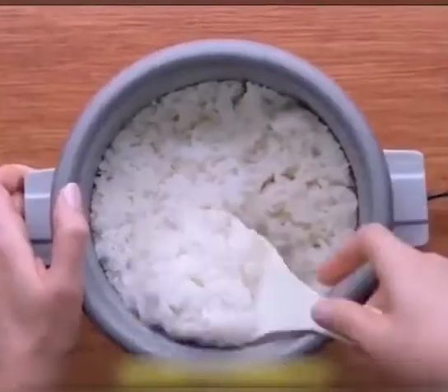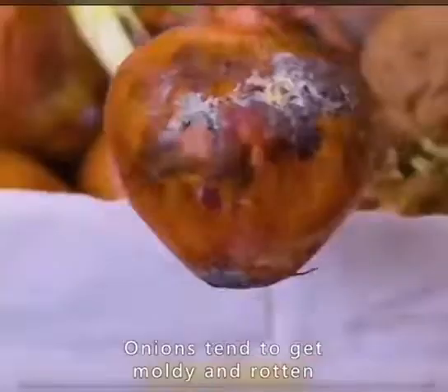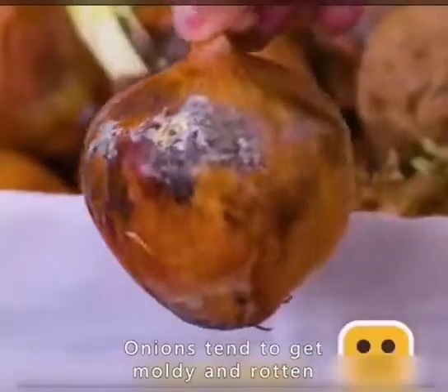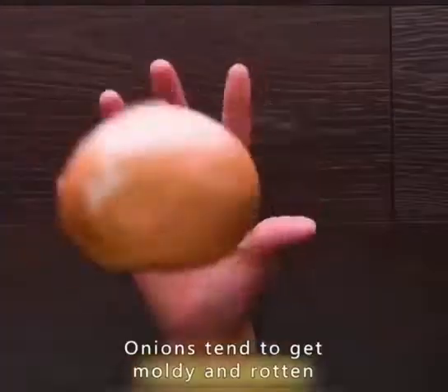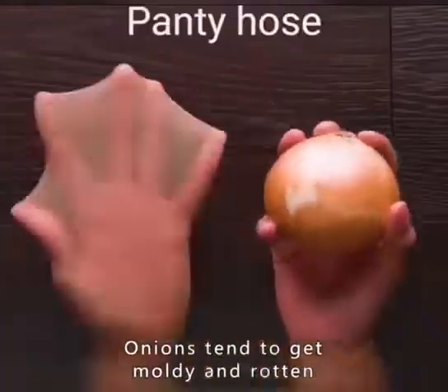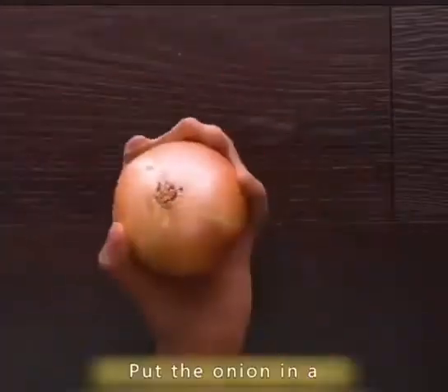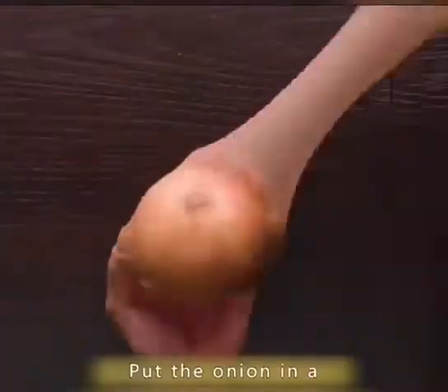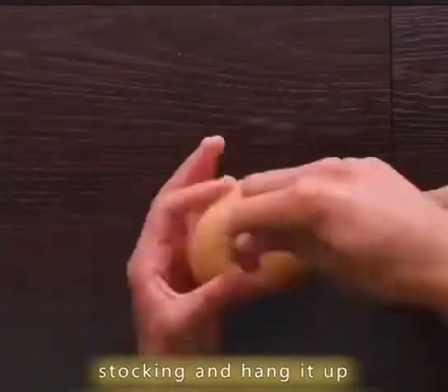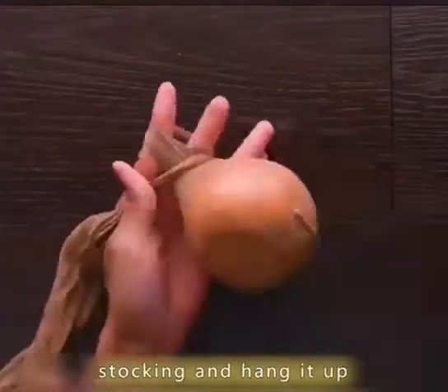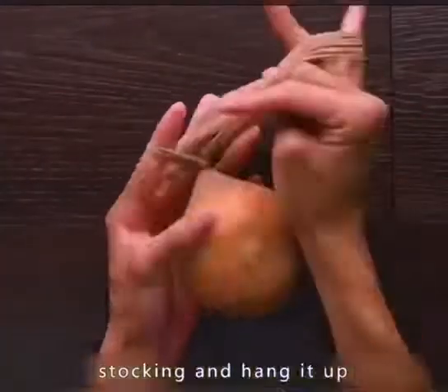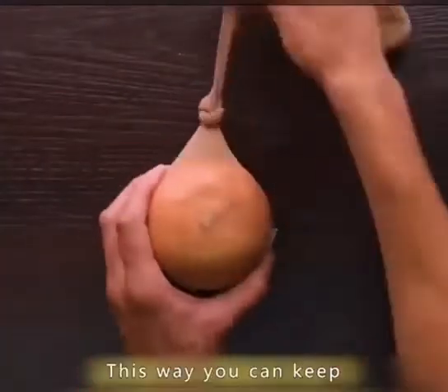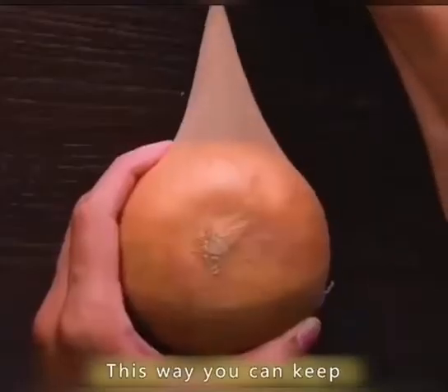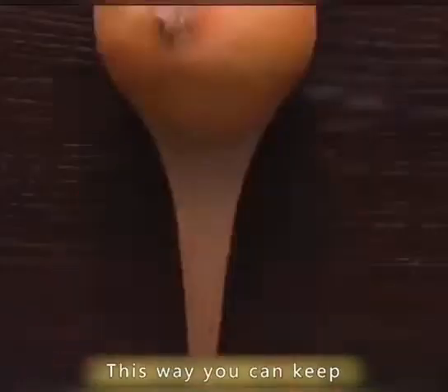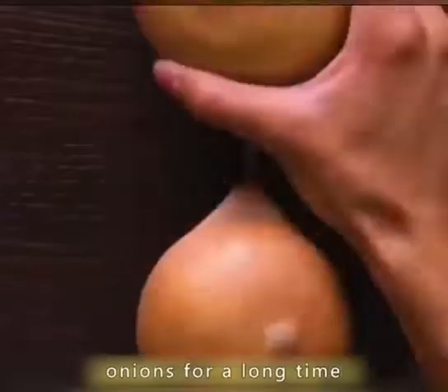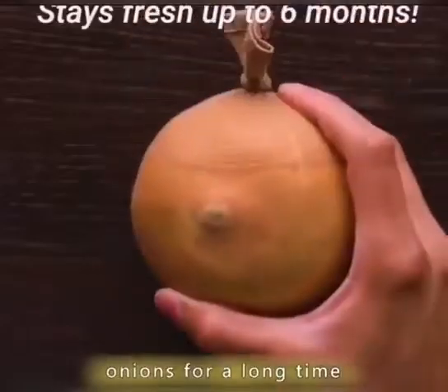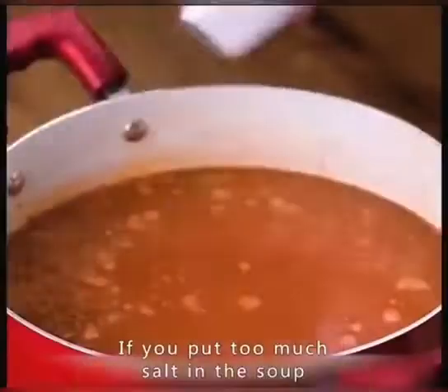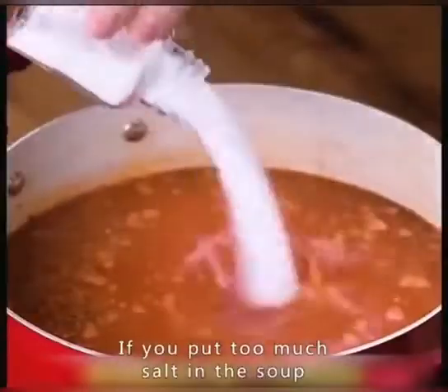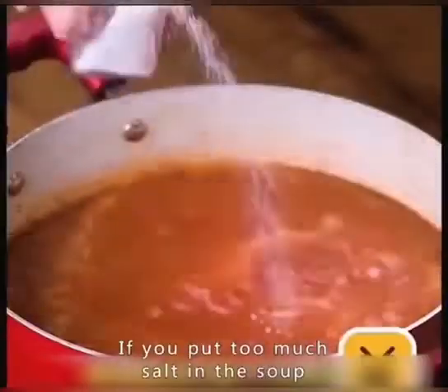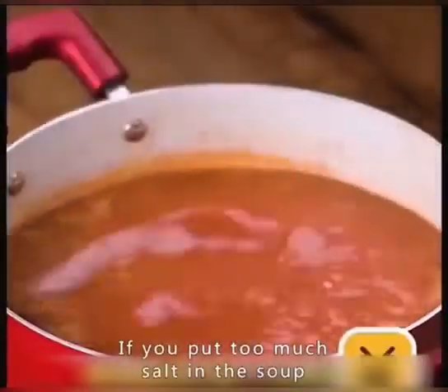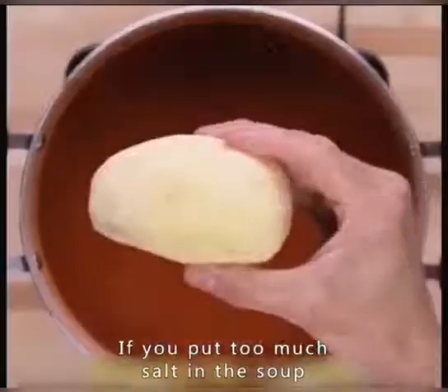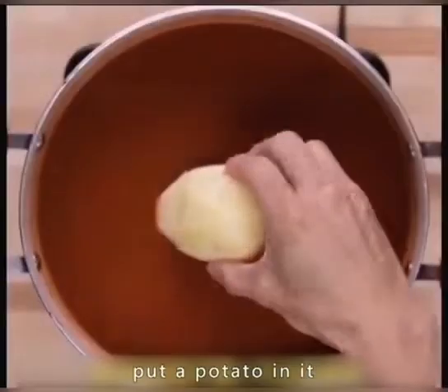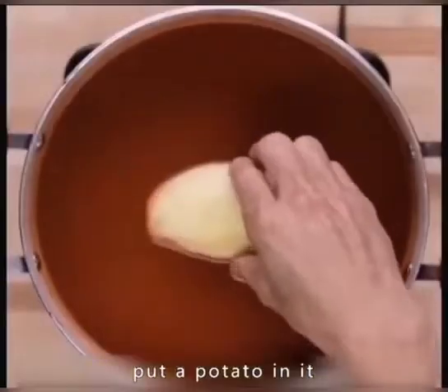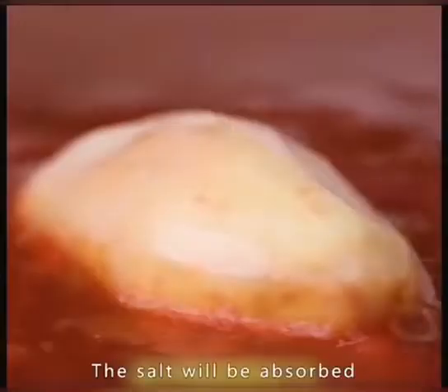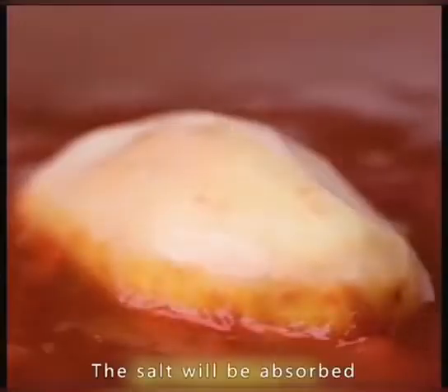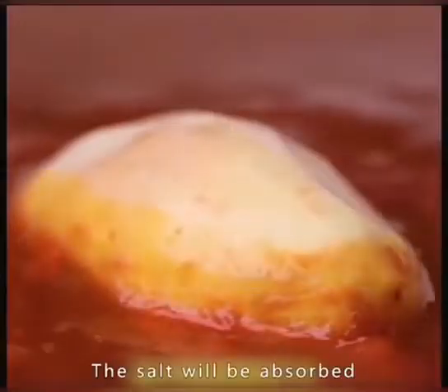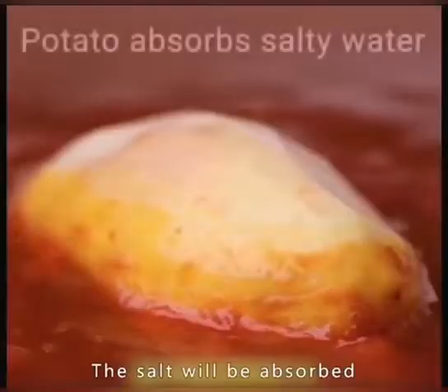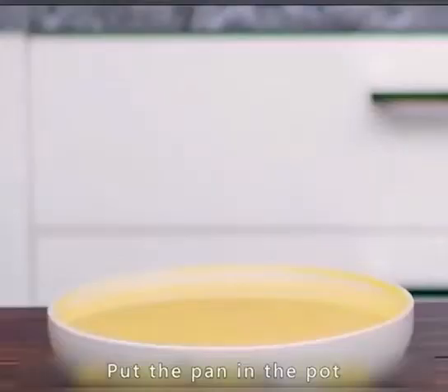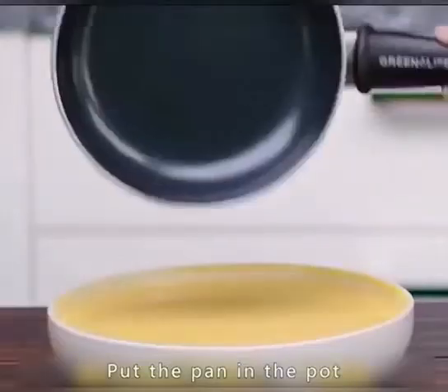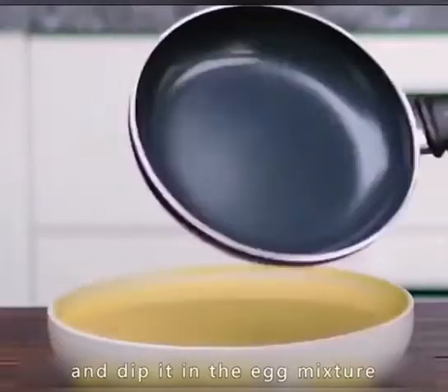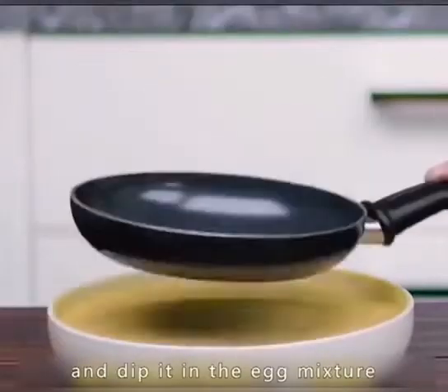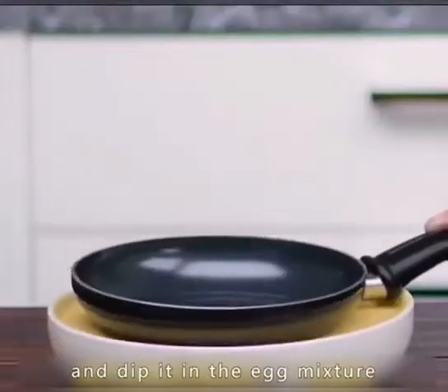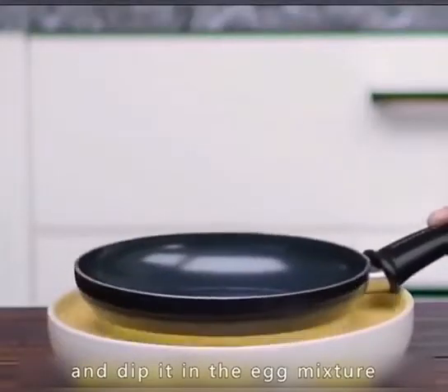Onions tend to get moldy and rotten — put the onion in a stocking and hang it up to keep onions for a long time. If you put too much salt in the soup, put a potato in it and the salt will be absorbed. Put the pan in the pot and dip it in the egg mixture, put it on the fire and heat it up.